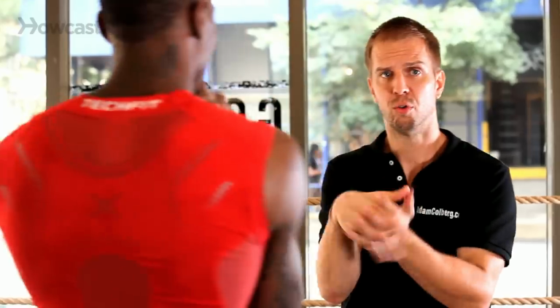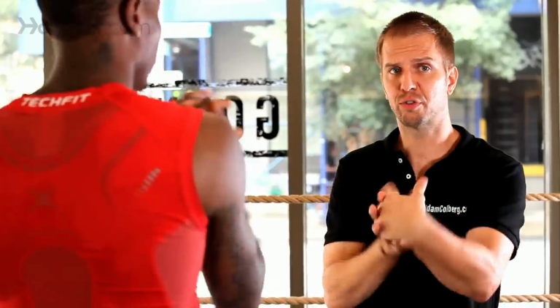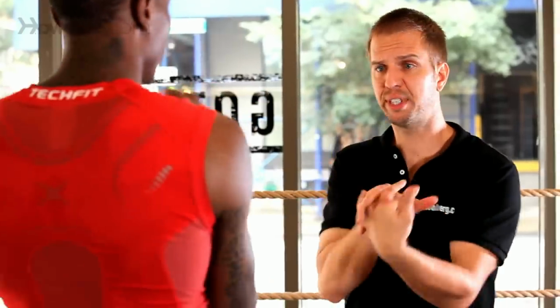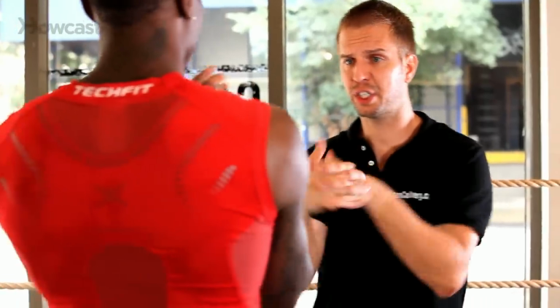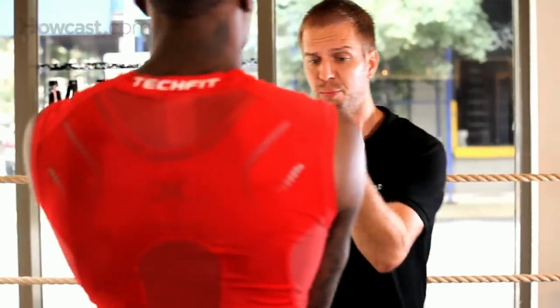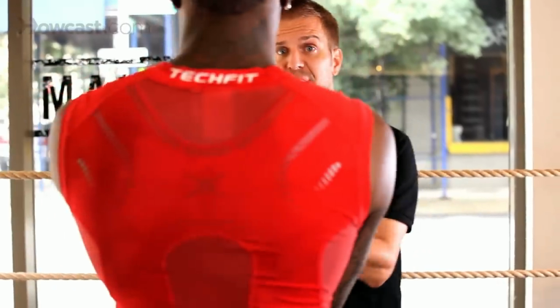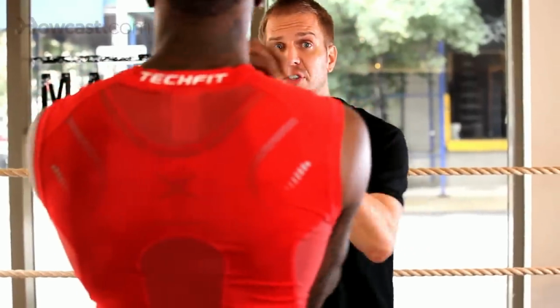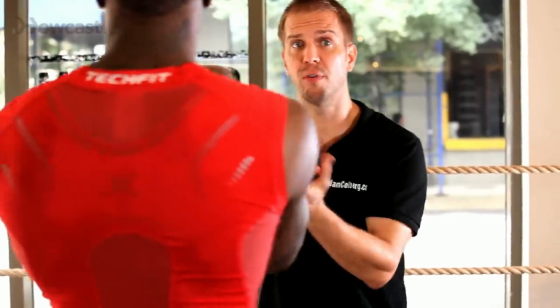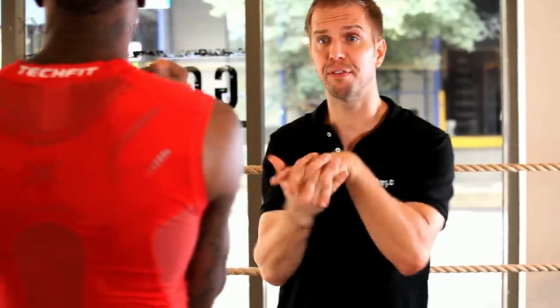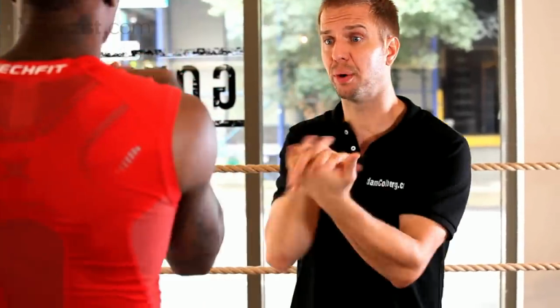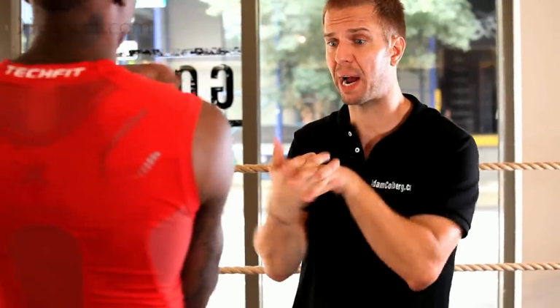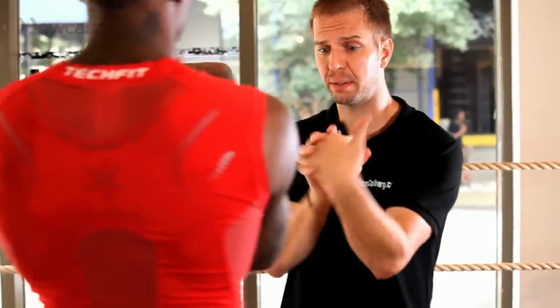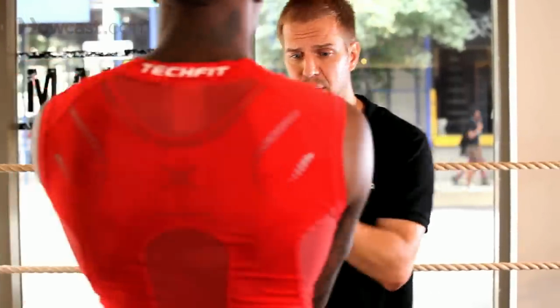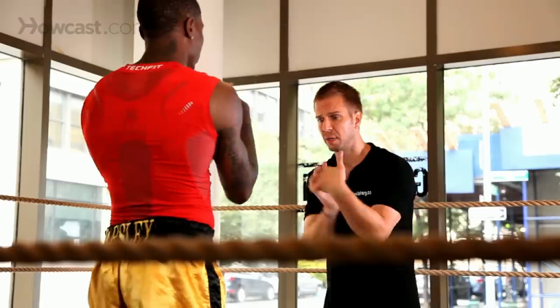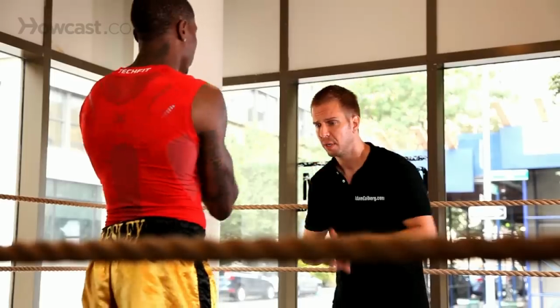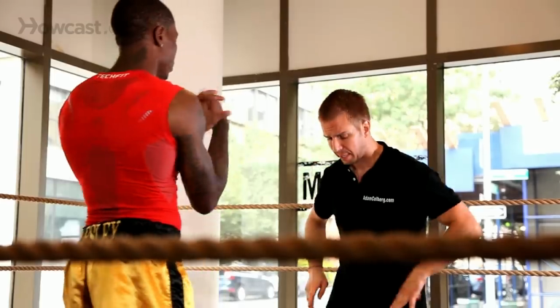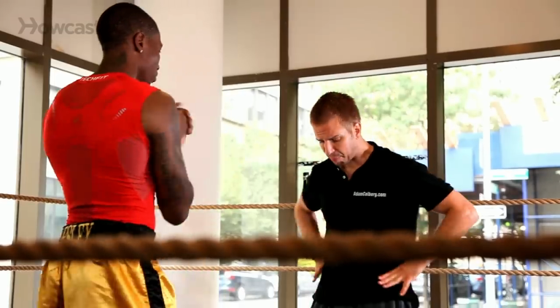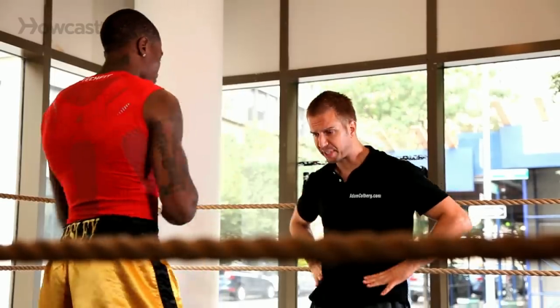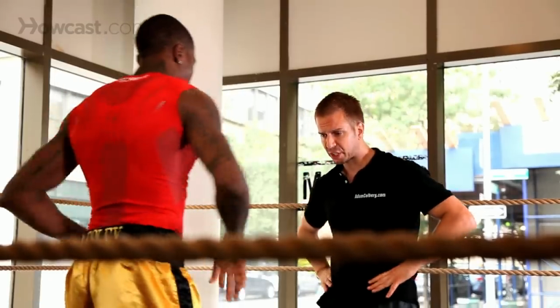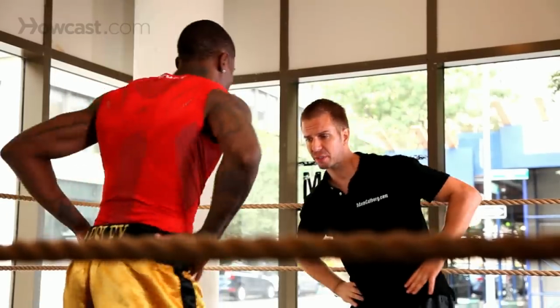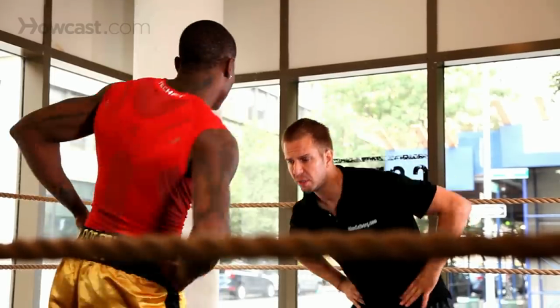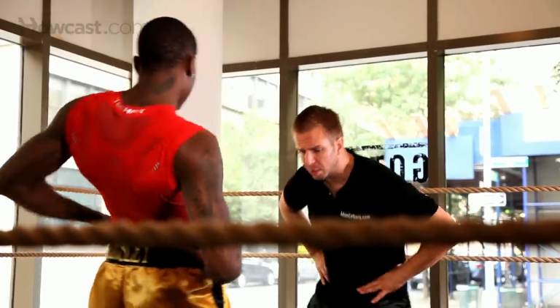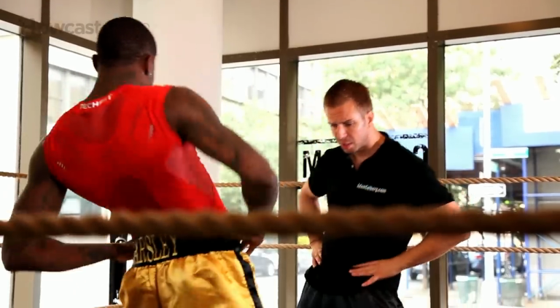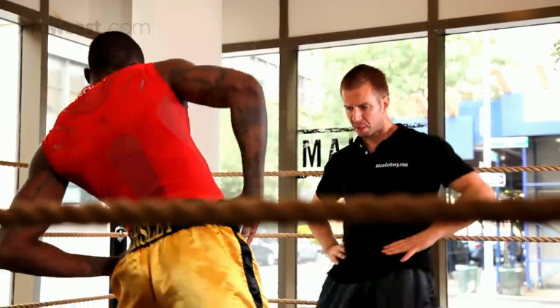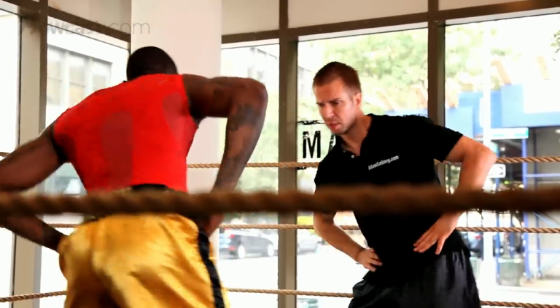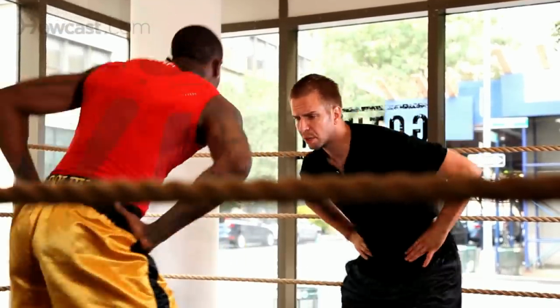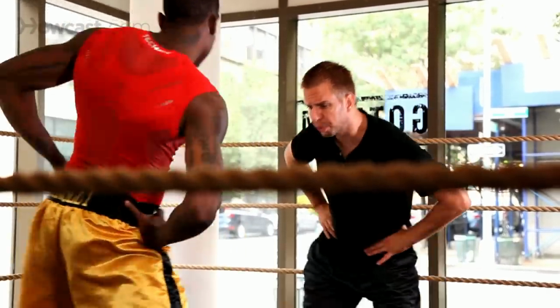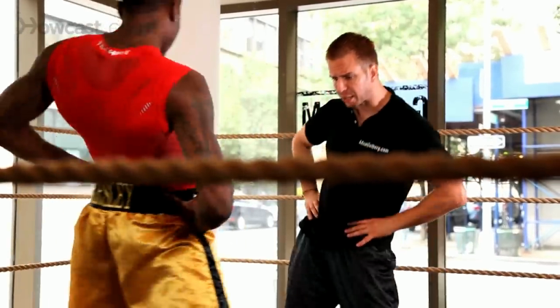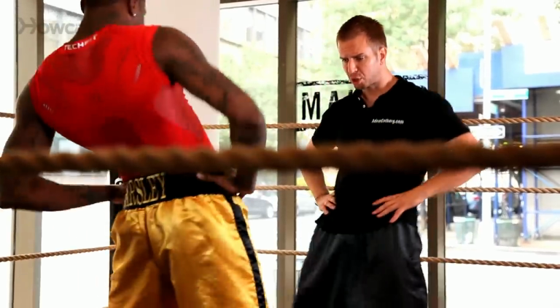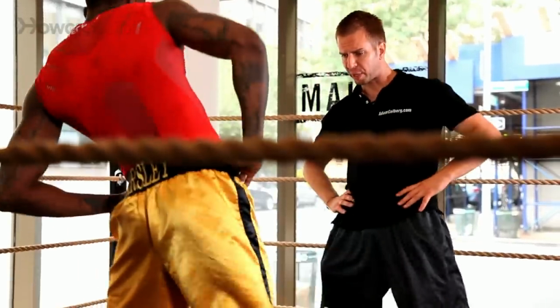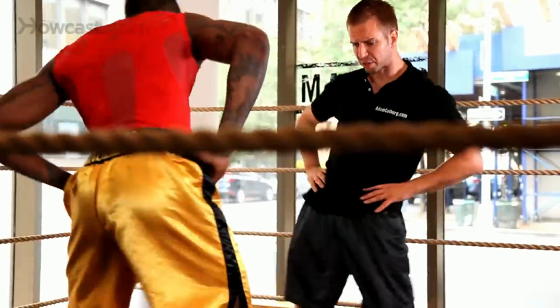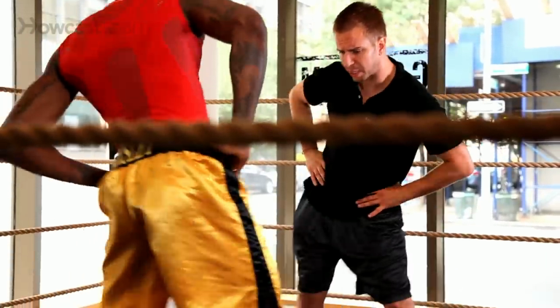Wrist rotations, moving that synovial fluid around. Hip rotations, lubricate those joints, switch.